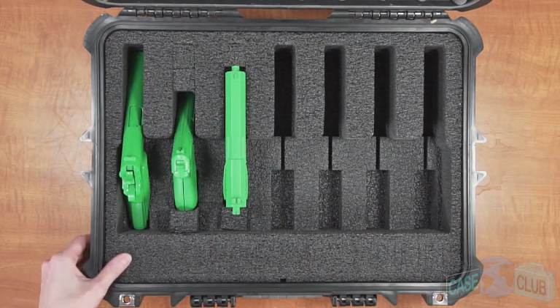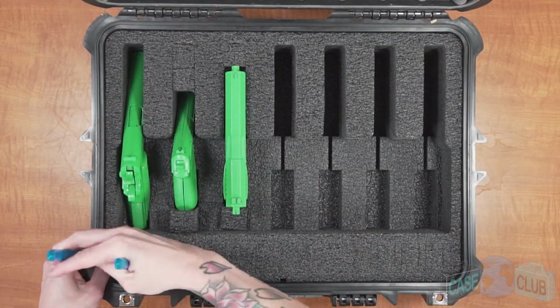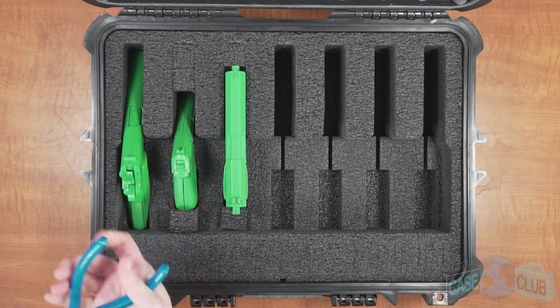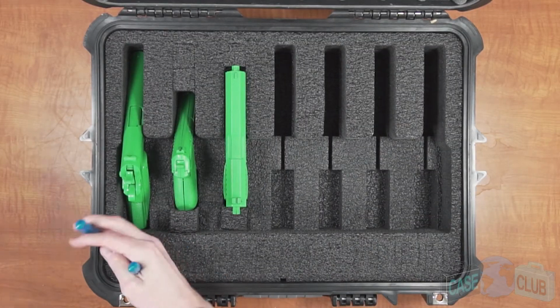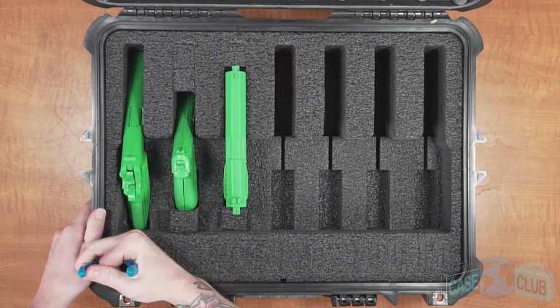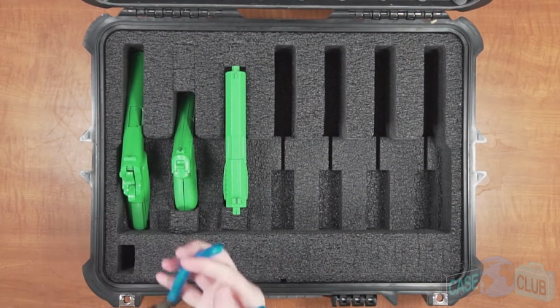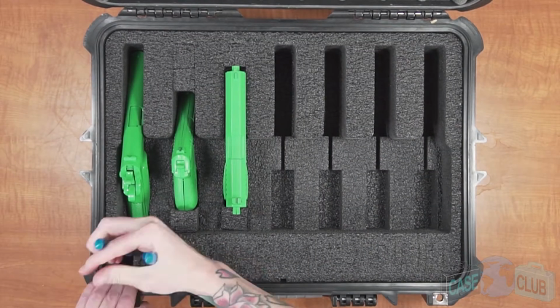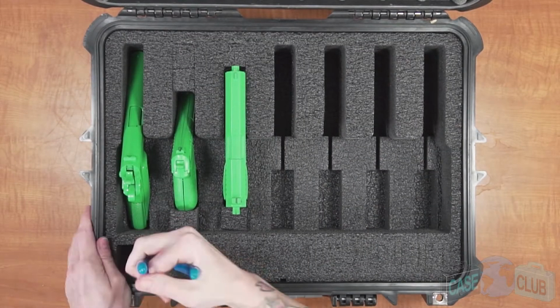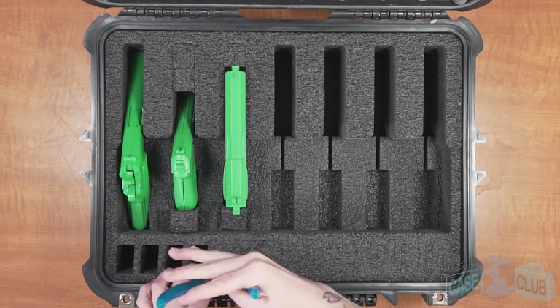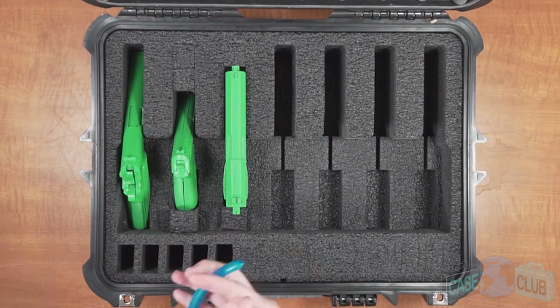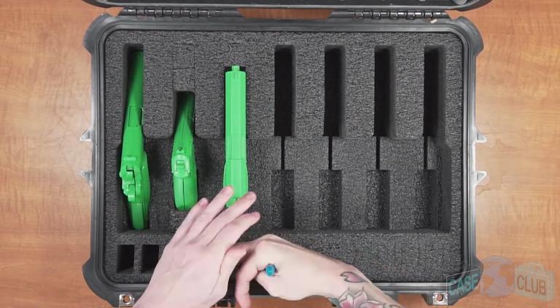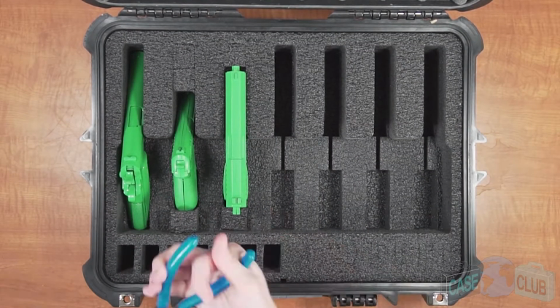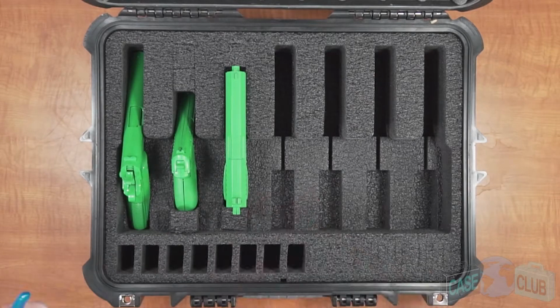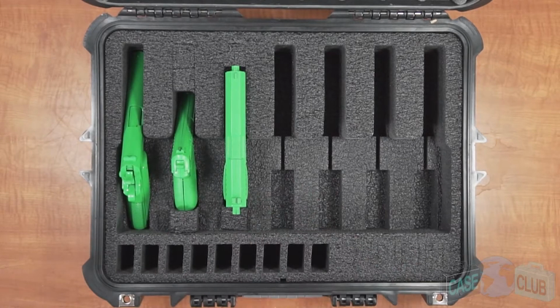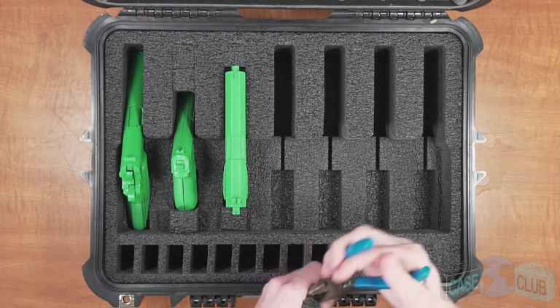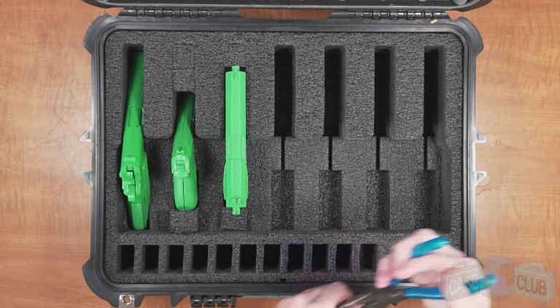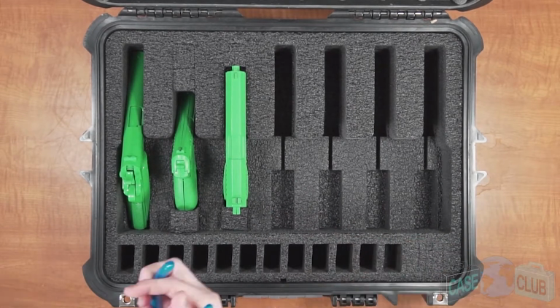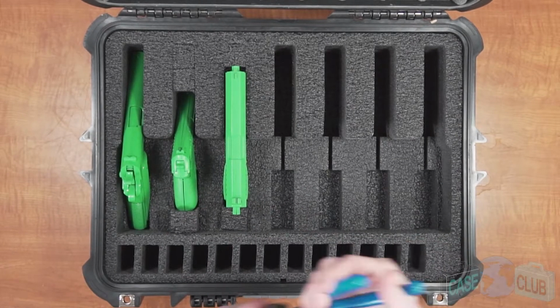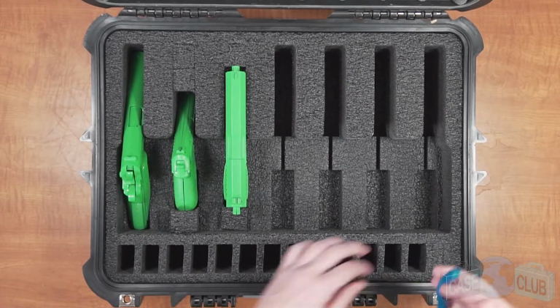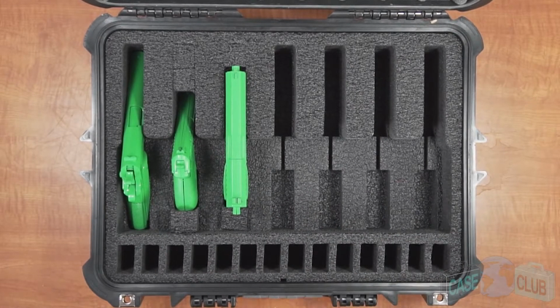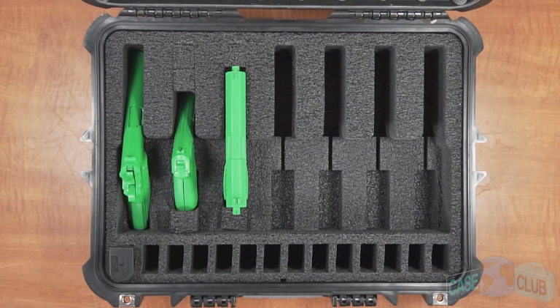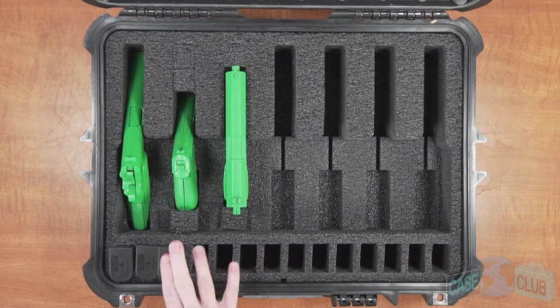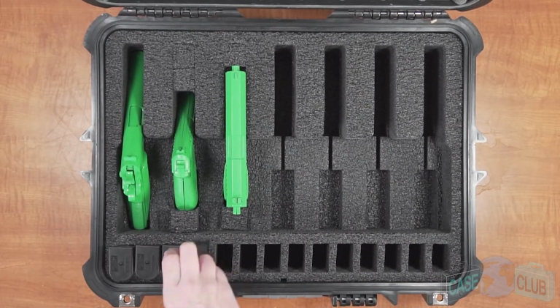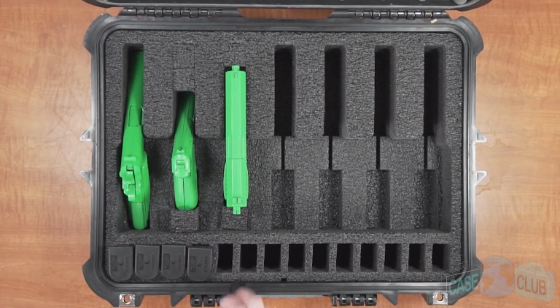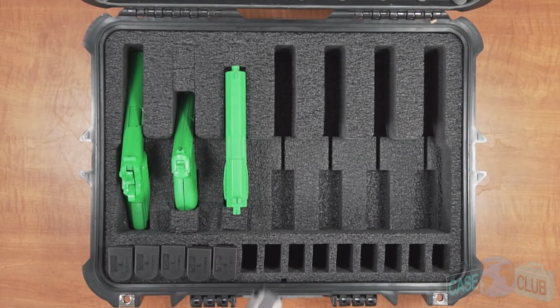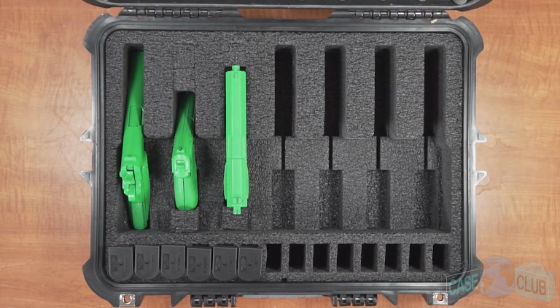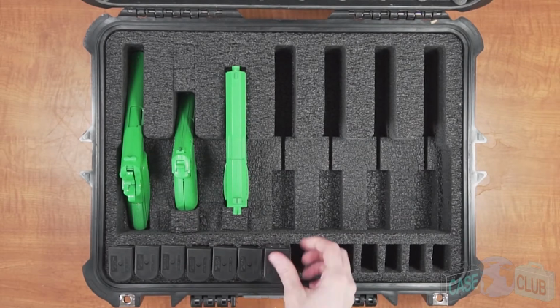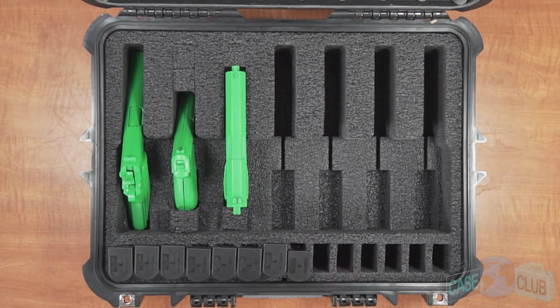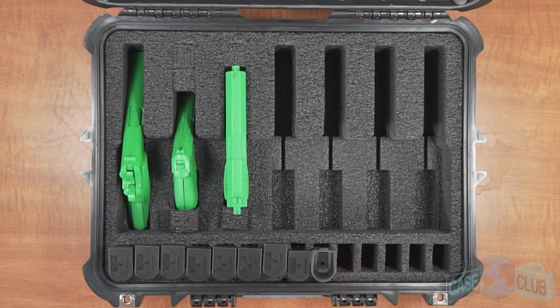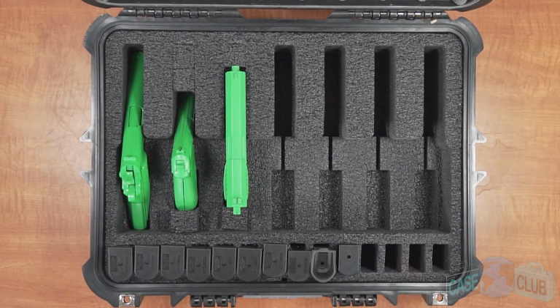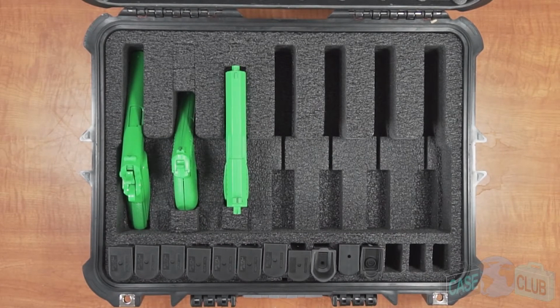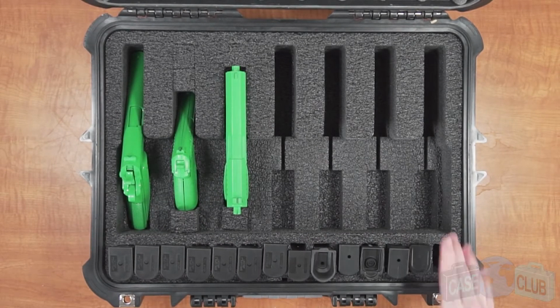Moving on to magazine storage, we've increased the capacity from 9 to 14 double or single stacked magazines. Like the pistol slots, each magazine slot is manufactured in a clever way to provide maximum flexibility for different sized mags.